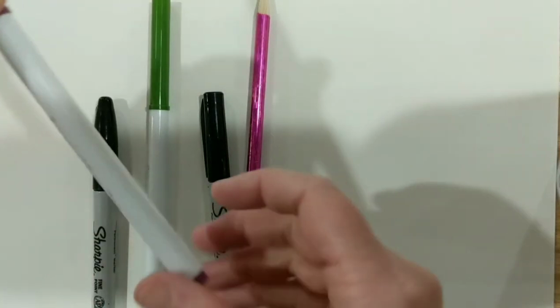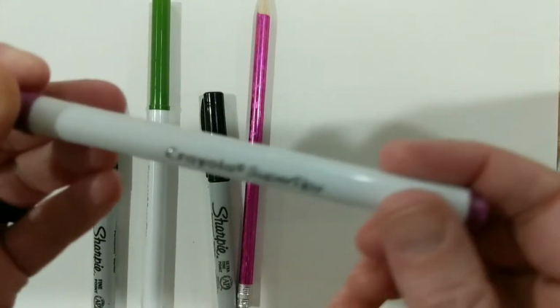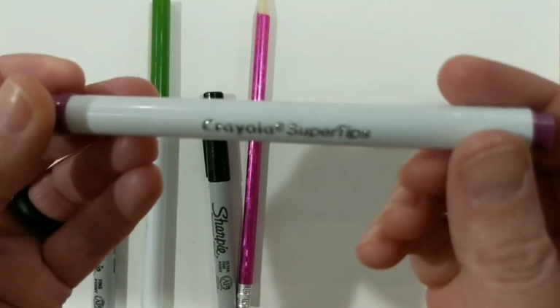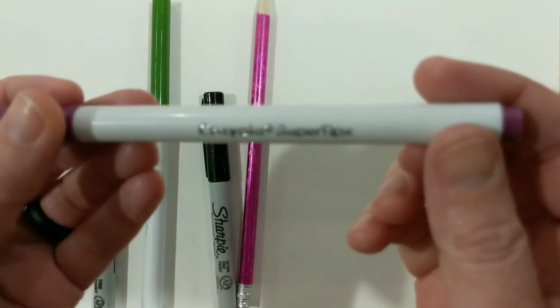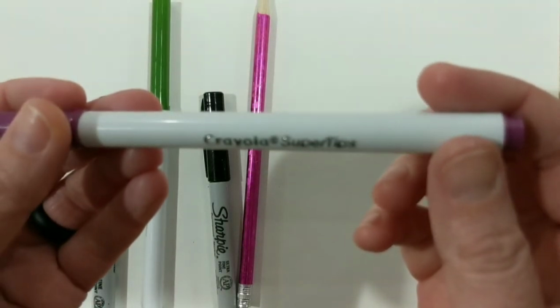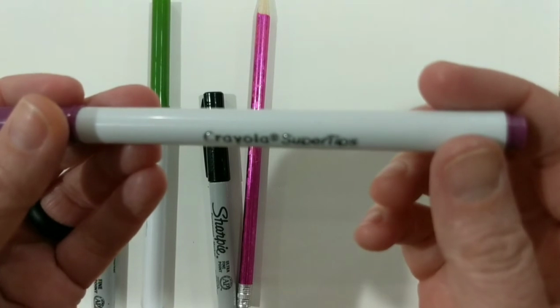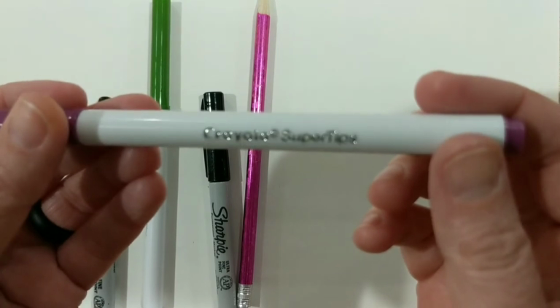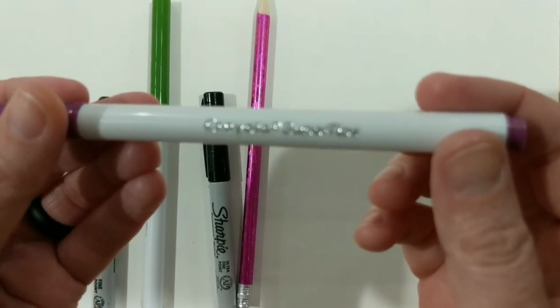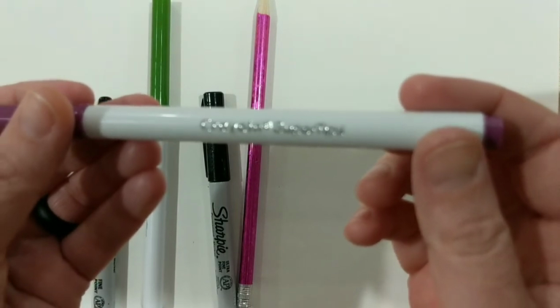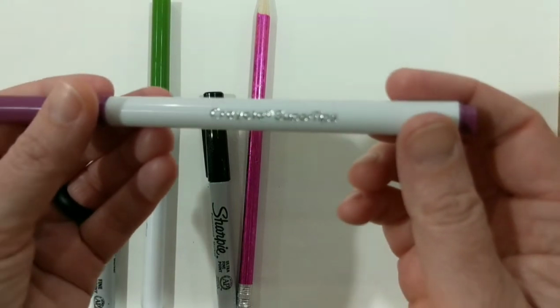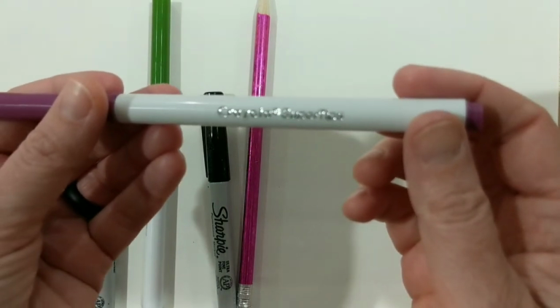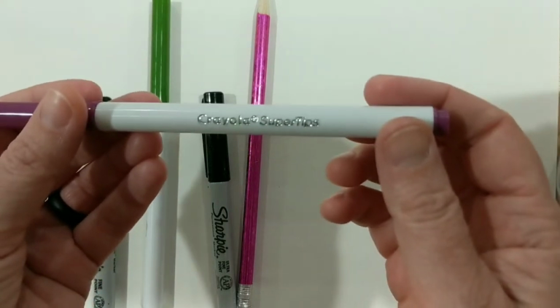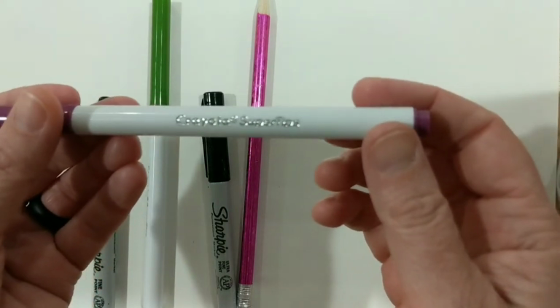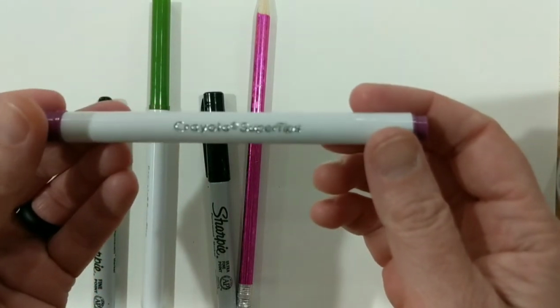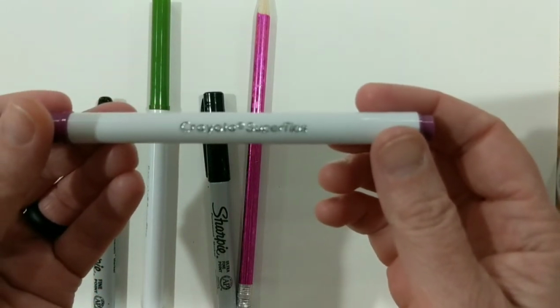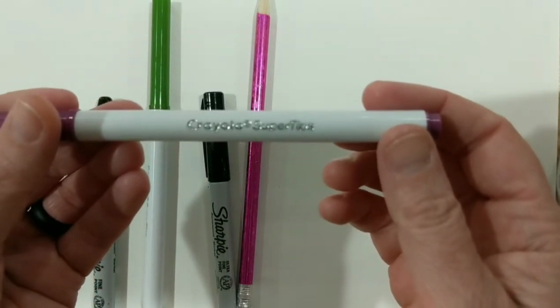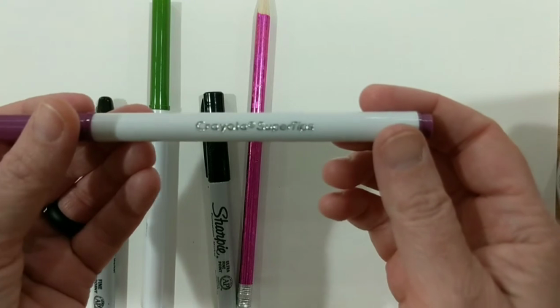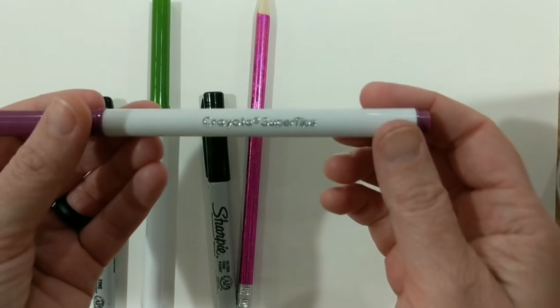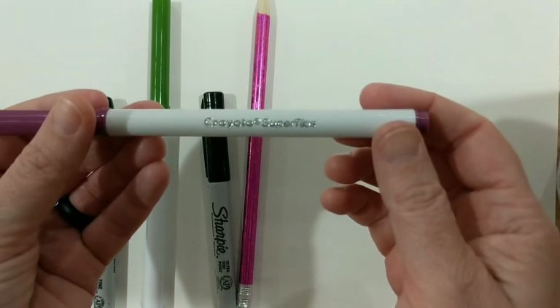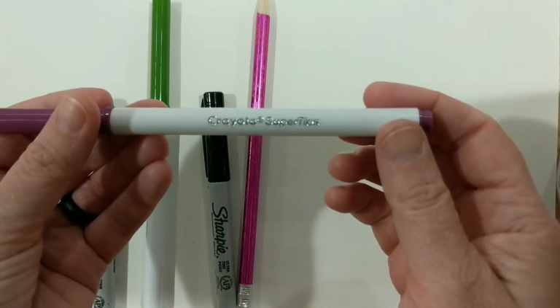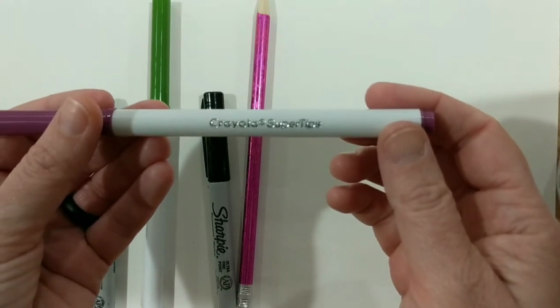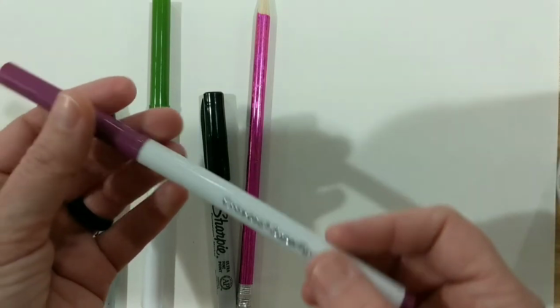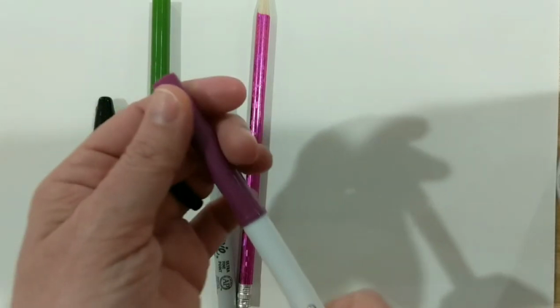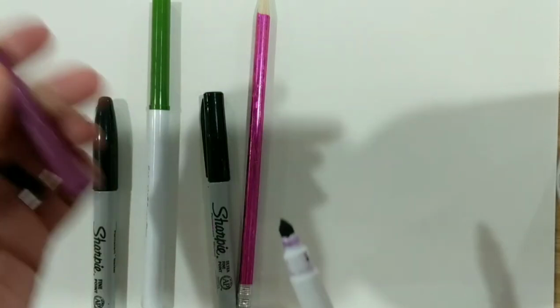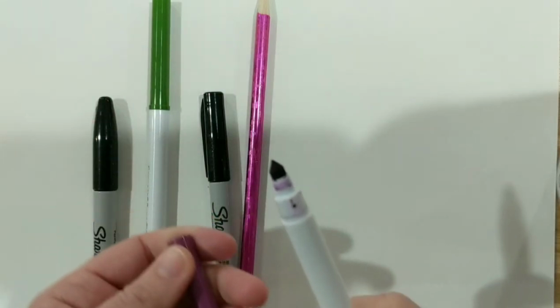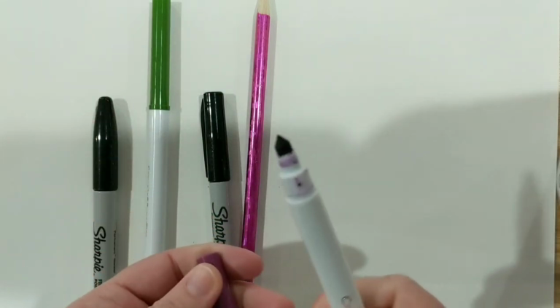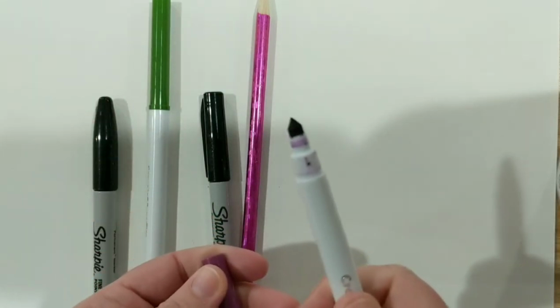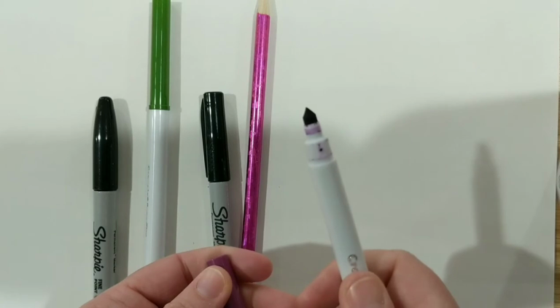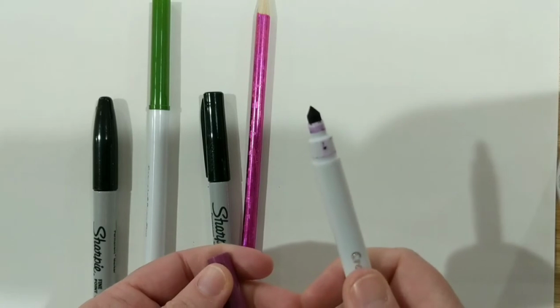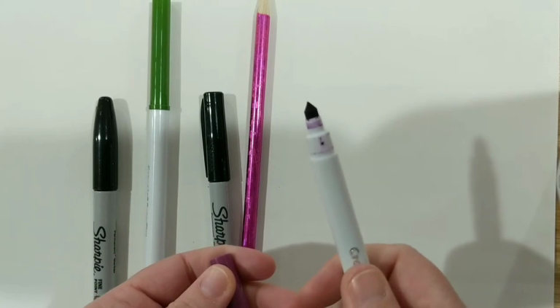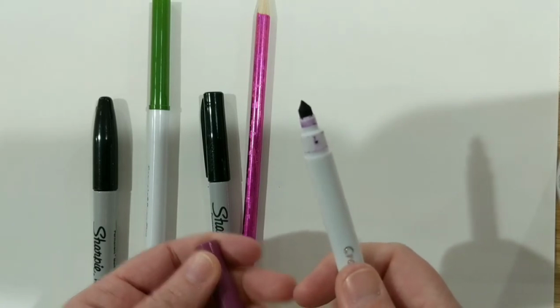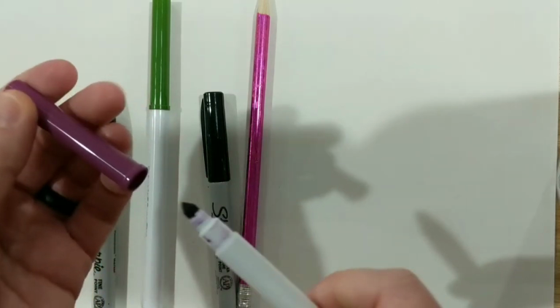These are the markers that I have — the Crayola Super Tips. I really like these. They're my kids' — I stole them from them.